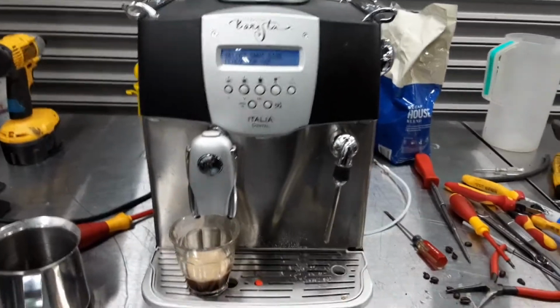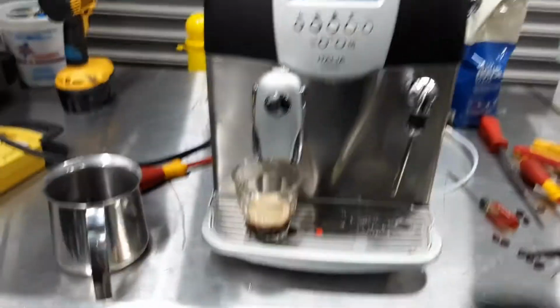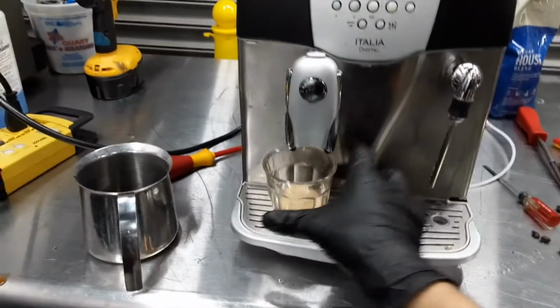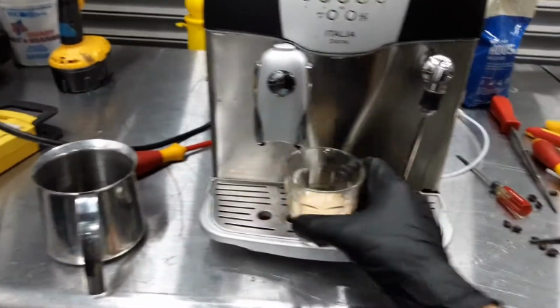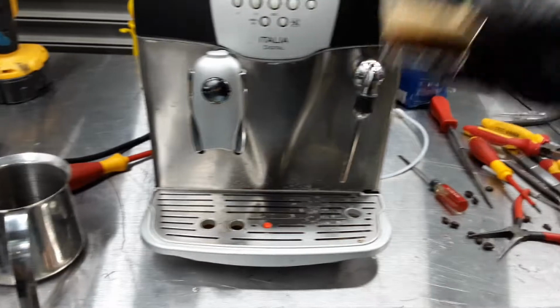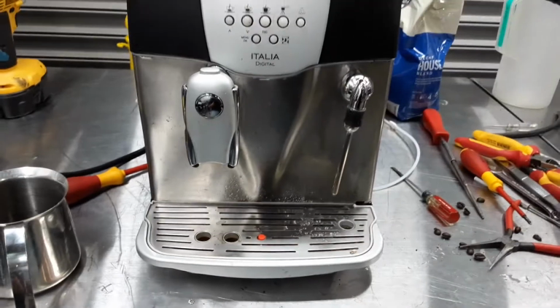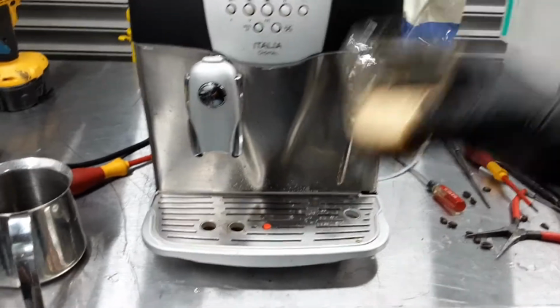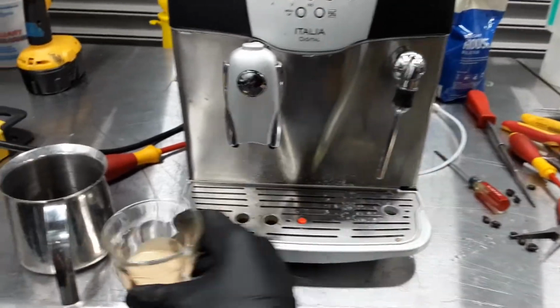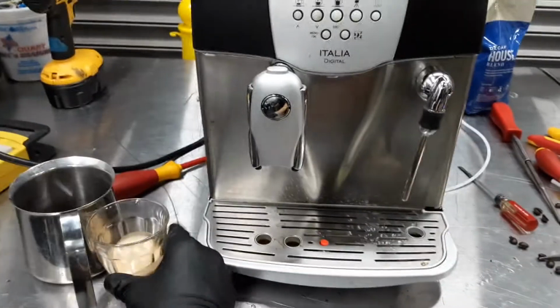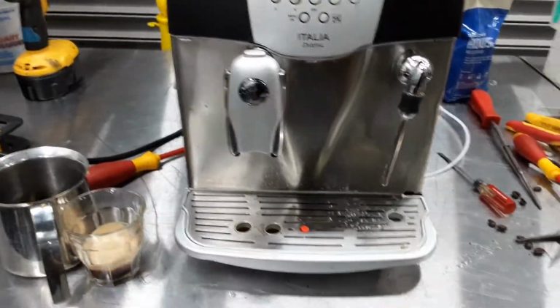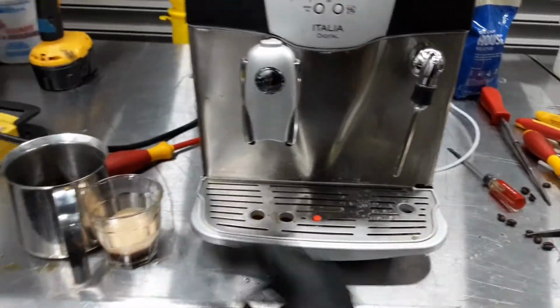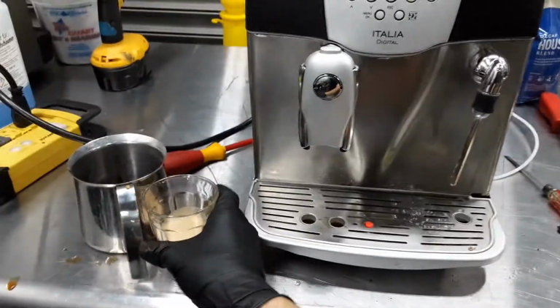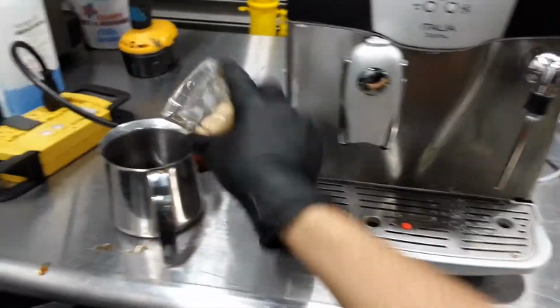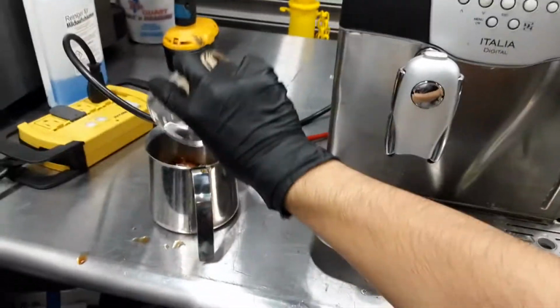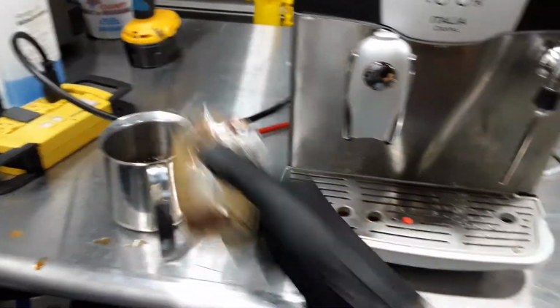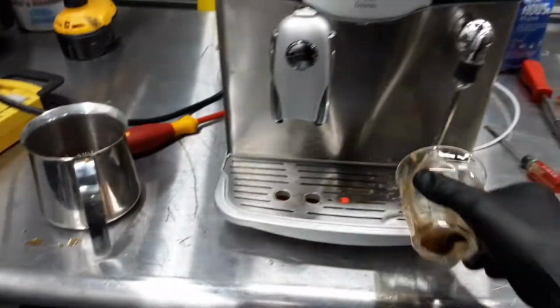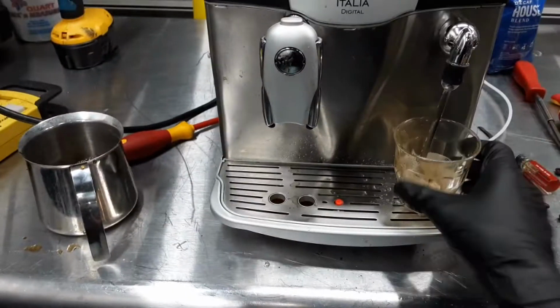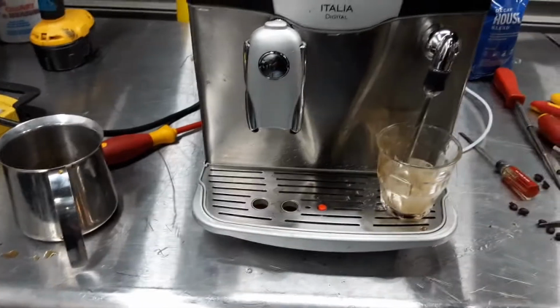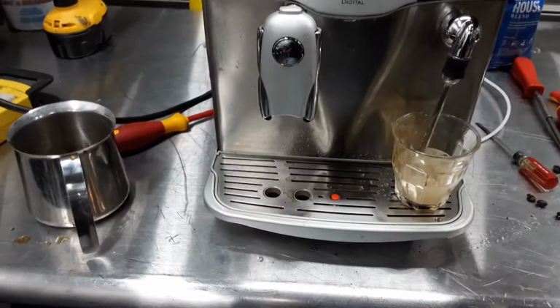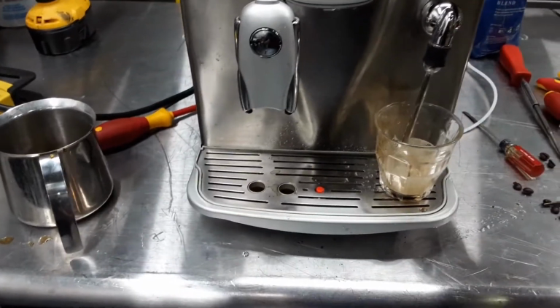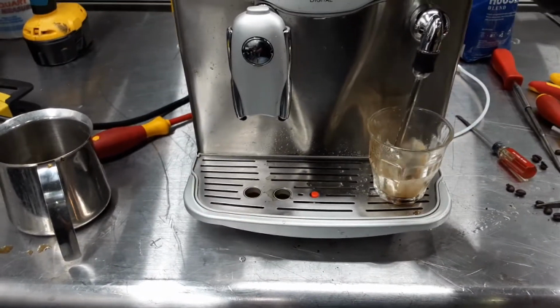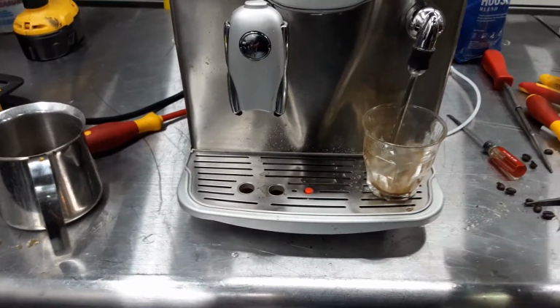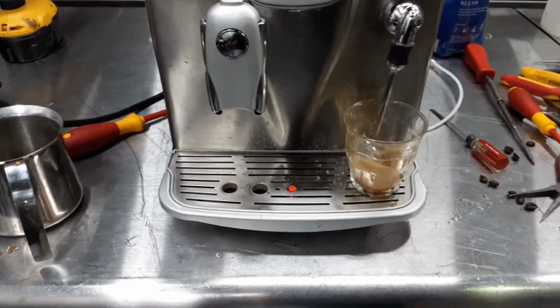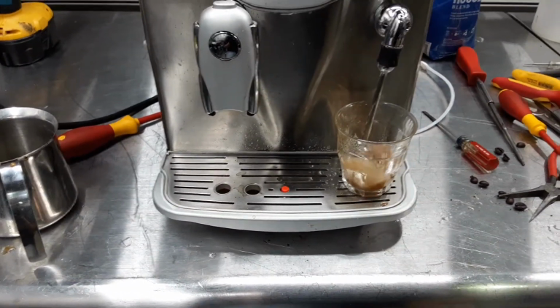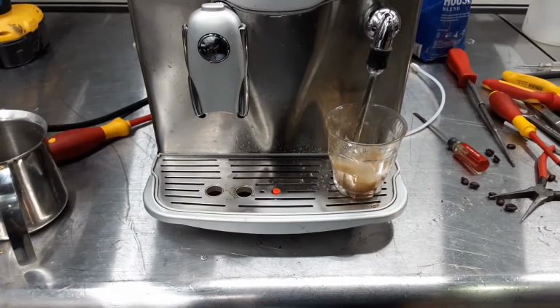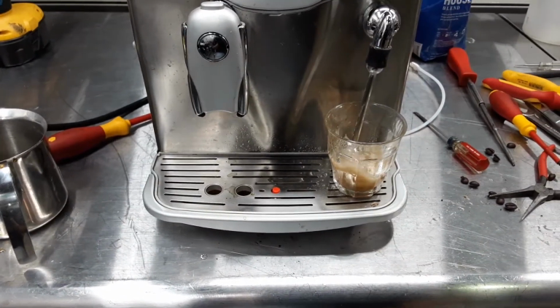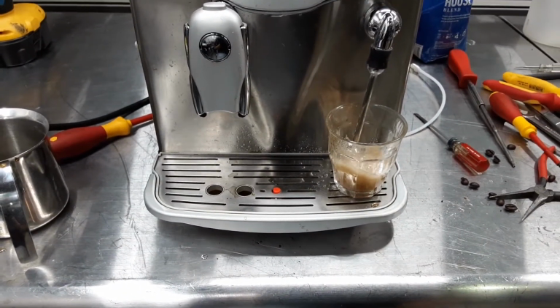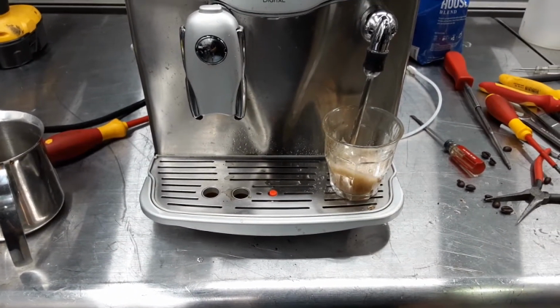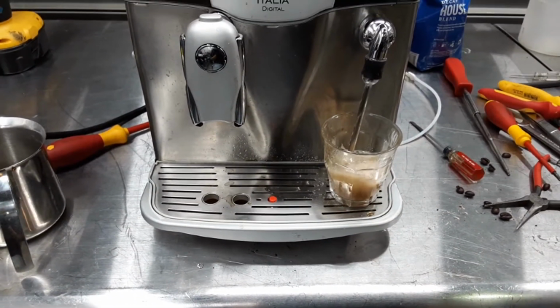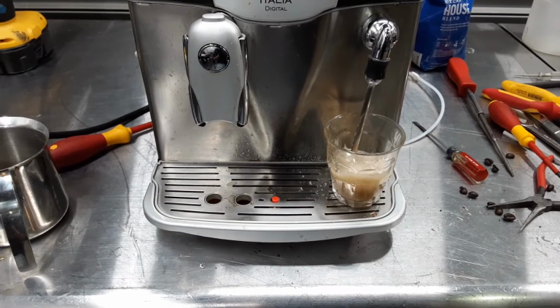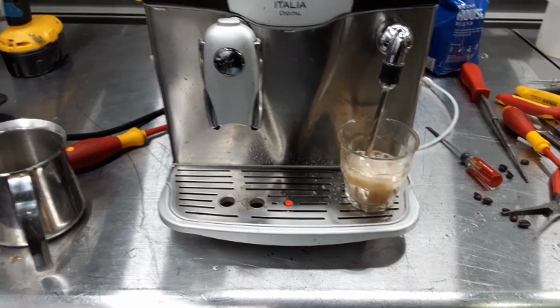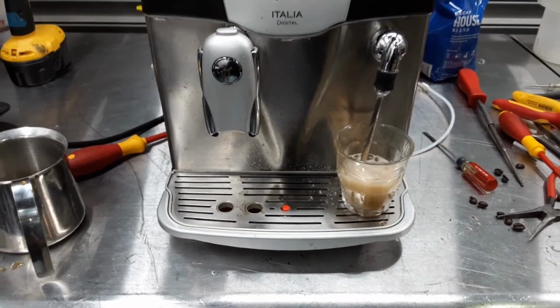Alright, so that was the pressure shot — good crema, no issues in there. Now we're going to use the hot water. Hot water working perfectly fine. No leaks inside the machine or anything like that.